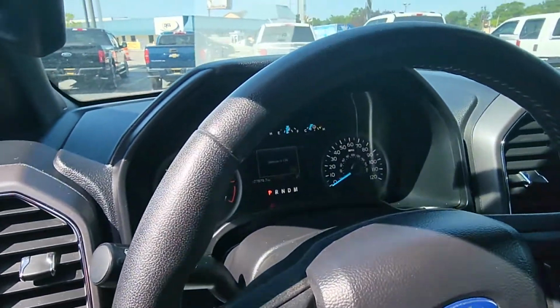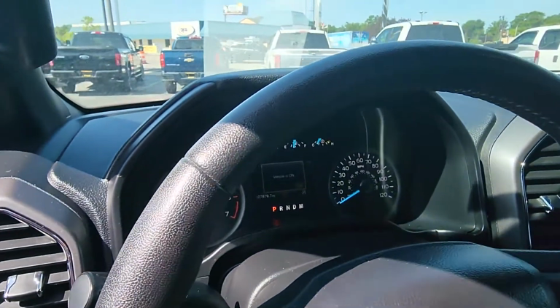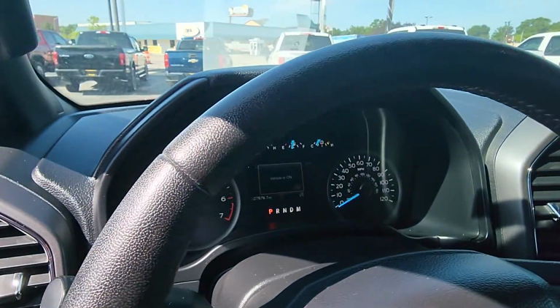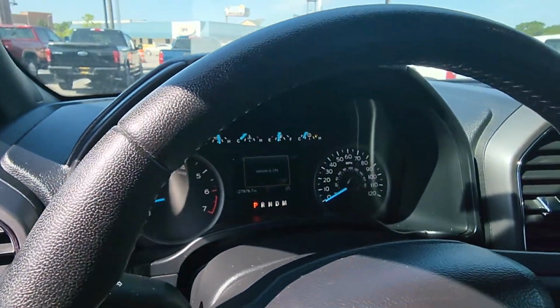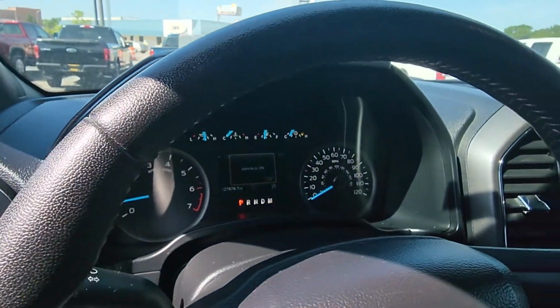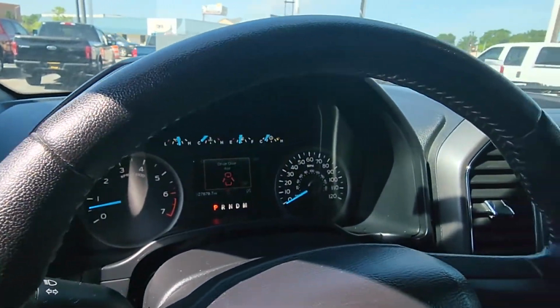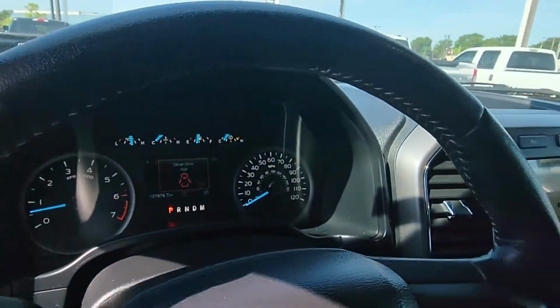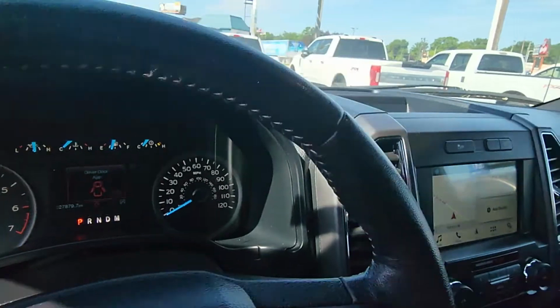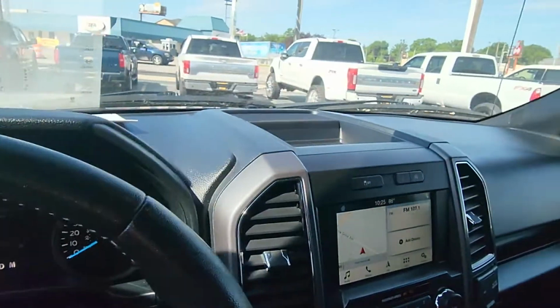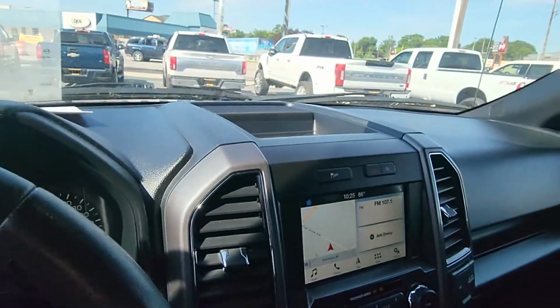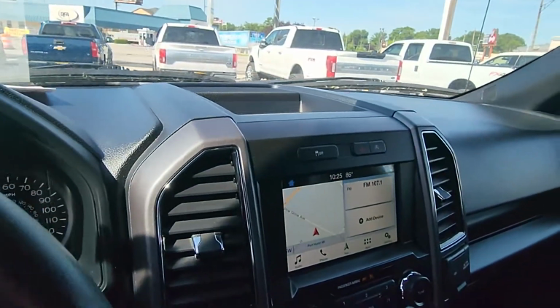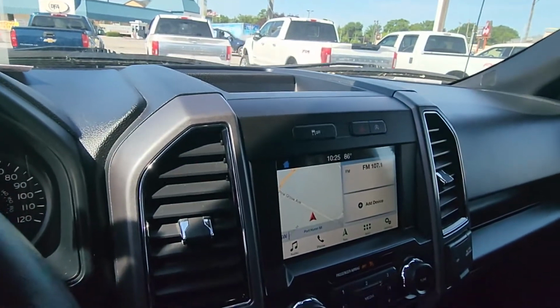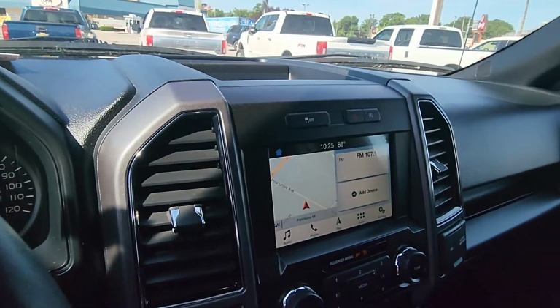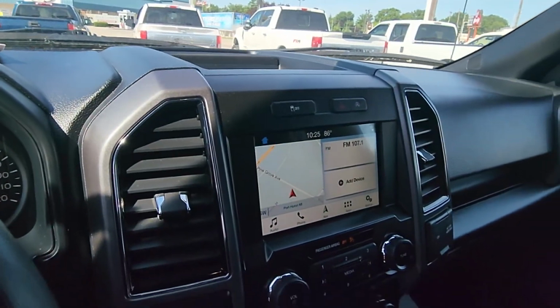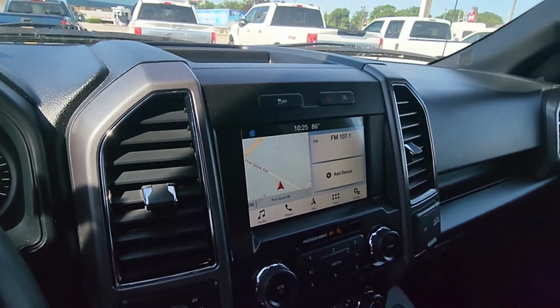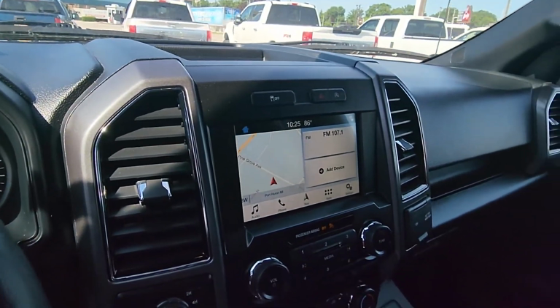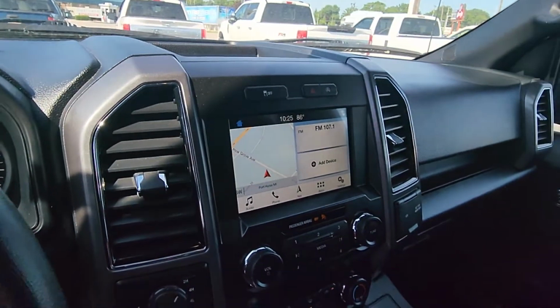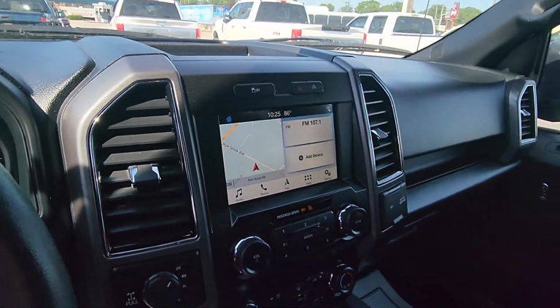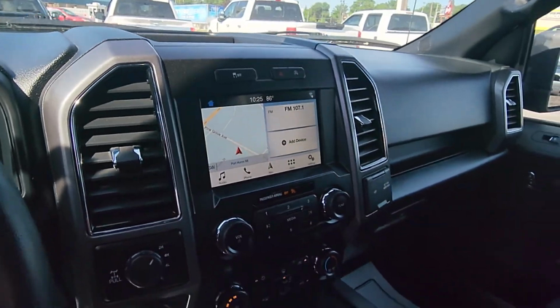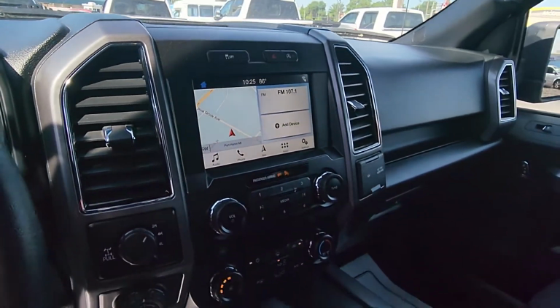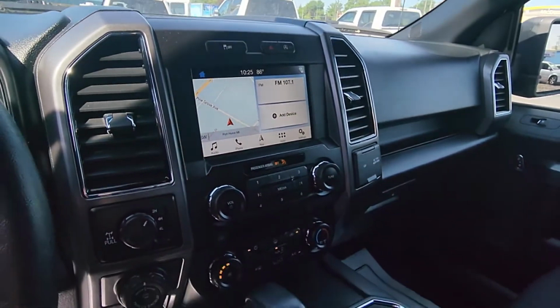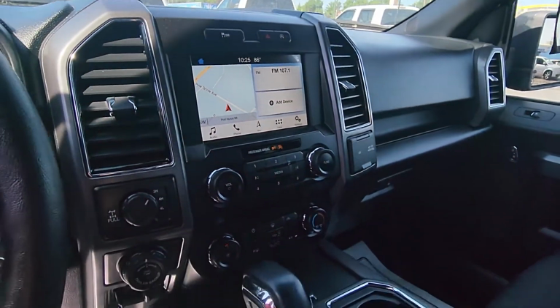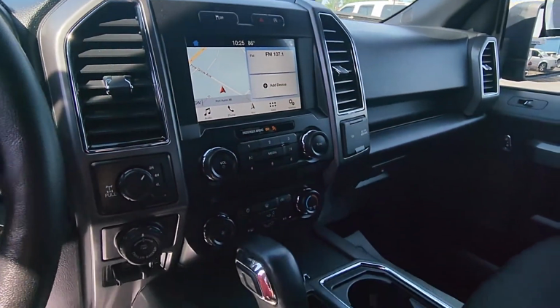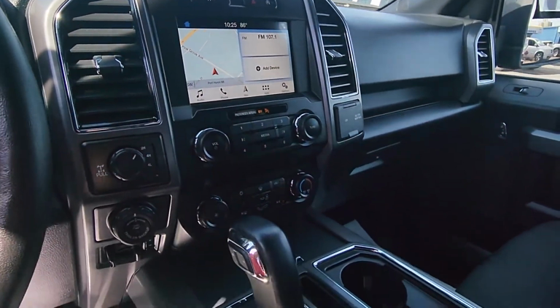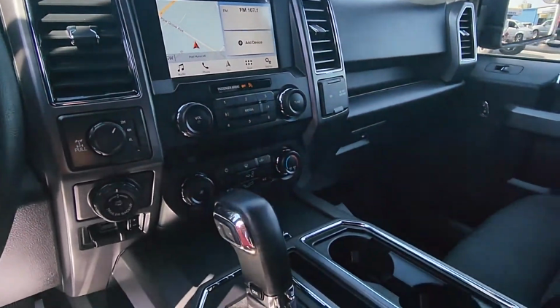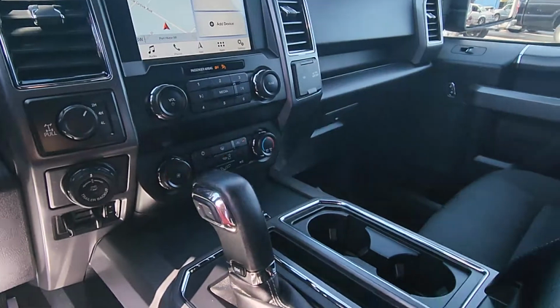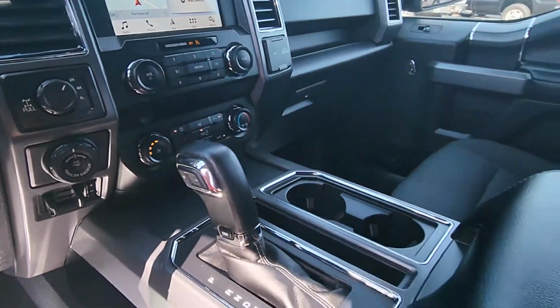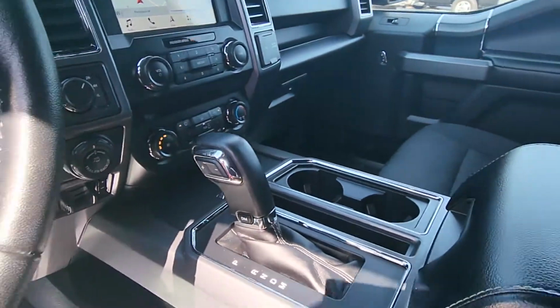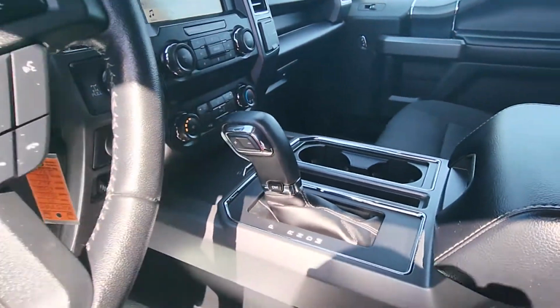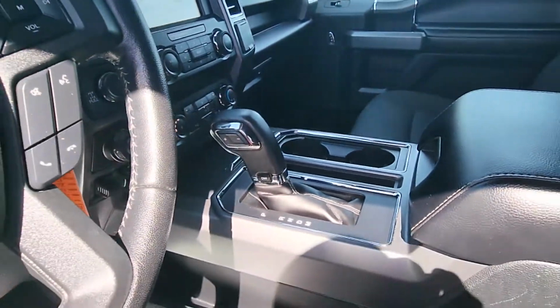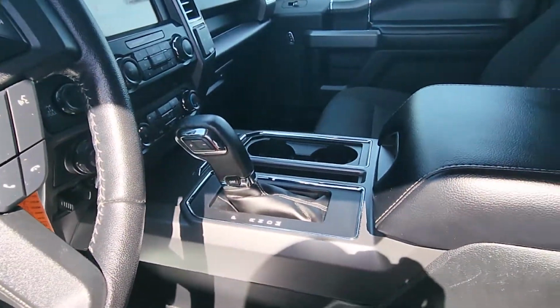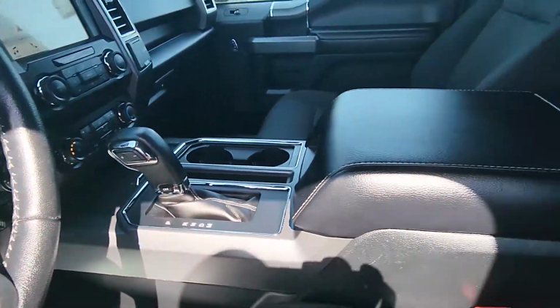Only 27,000 miles on this one. Here's your display with your navigation. Very nice. I like the center console shifter.